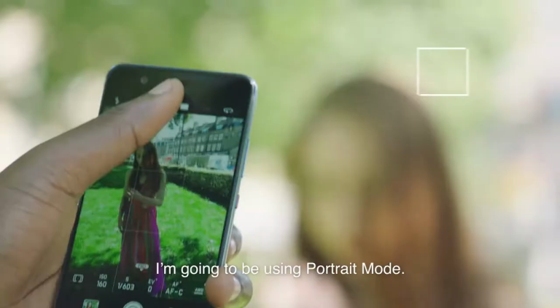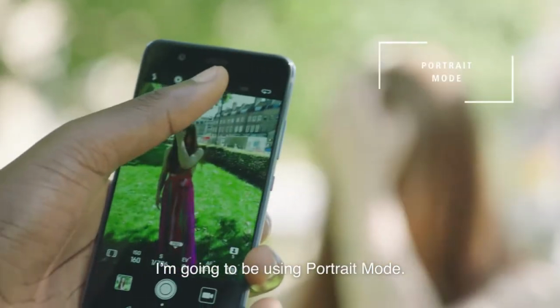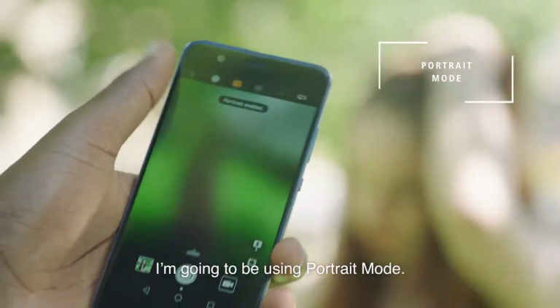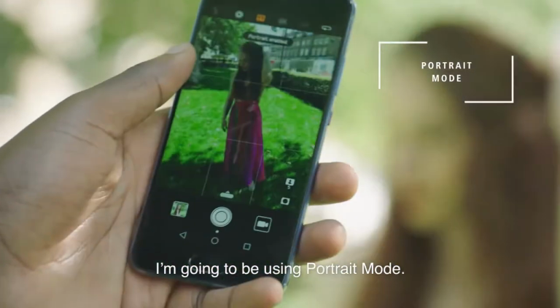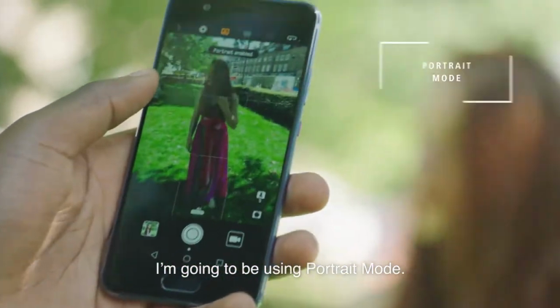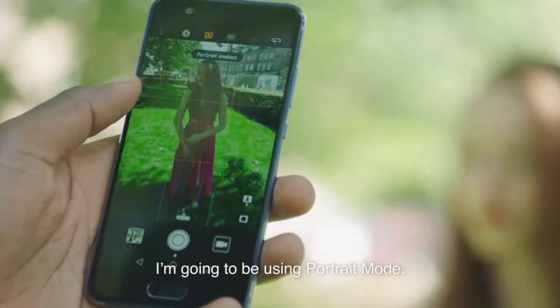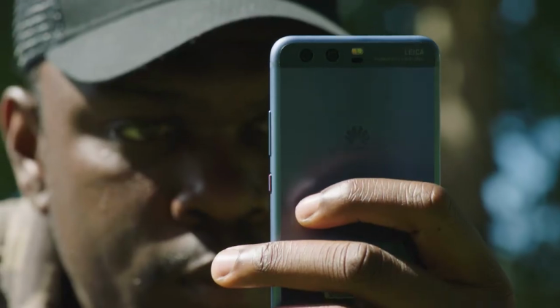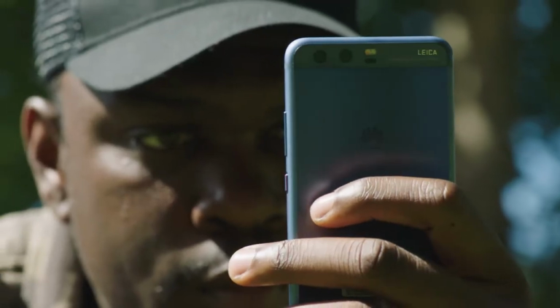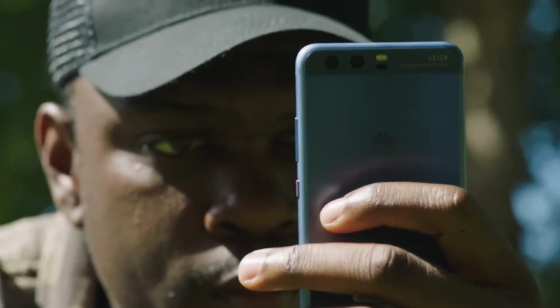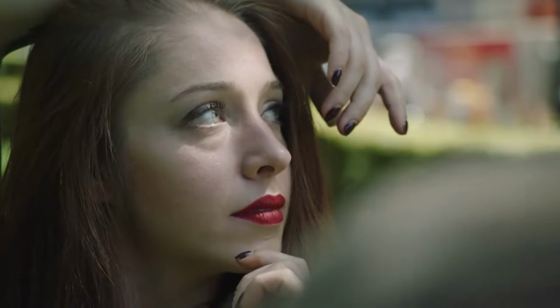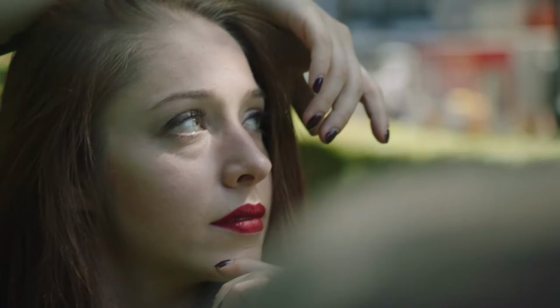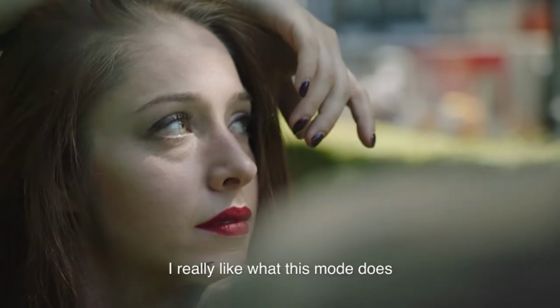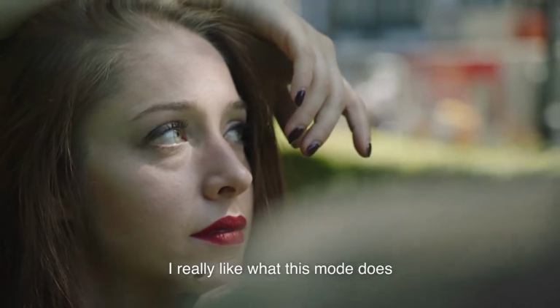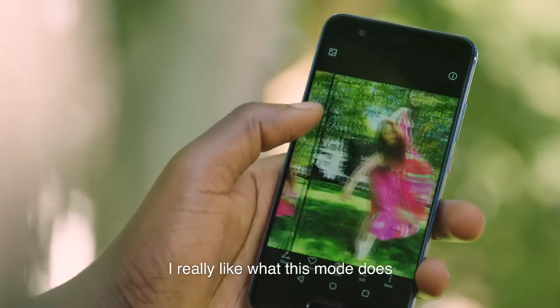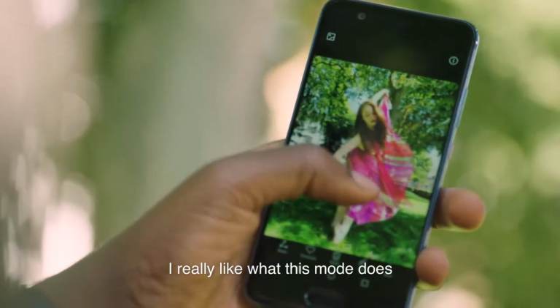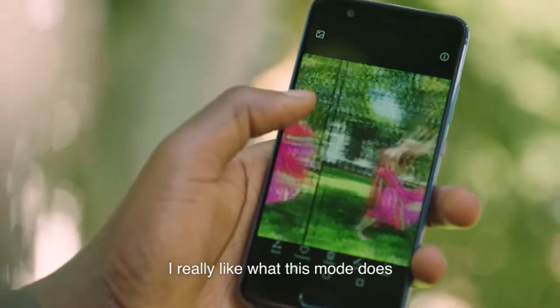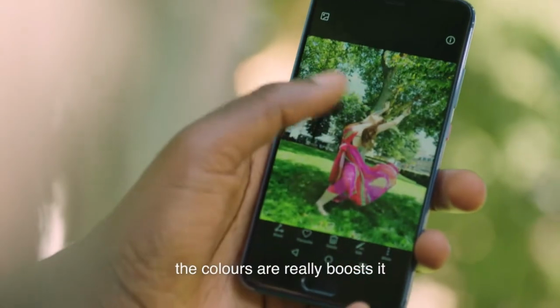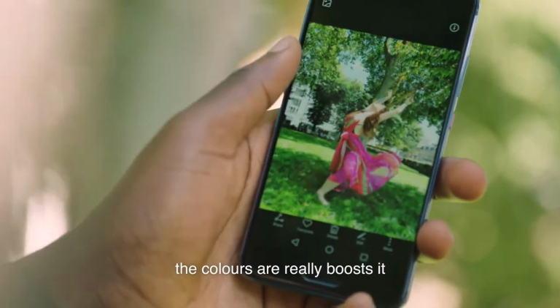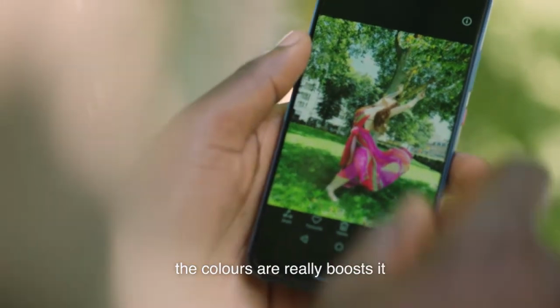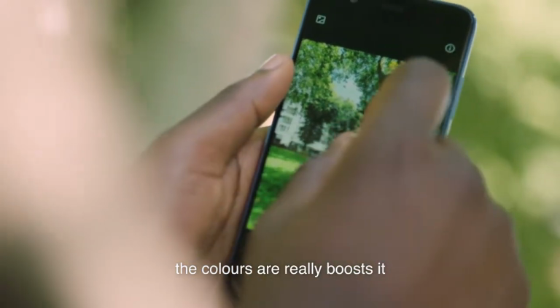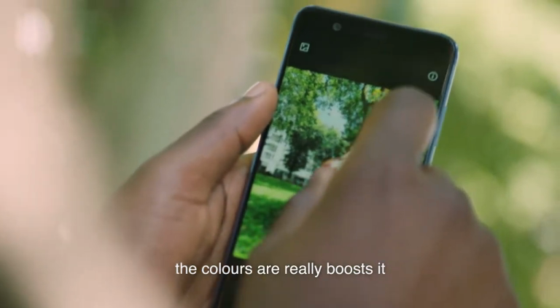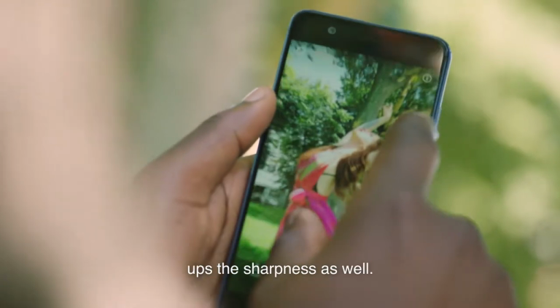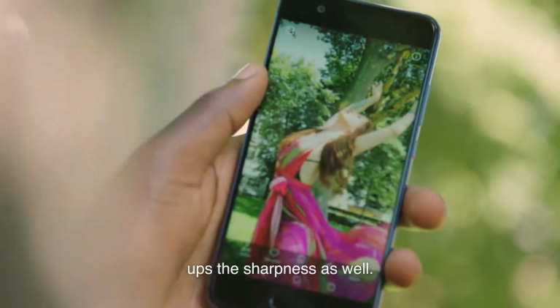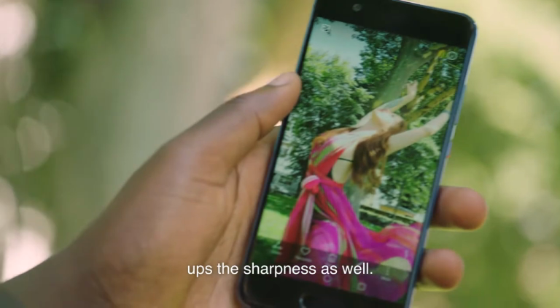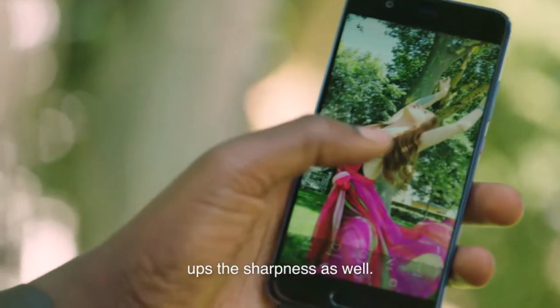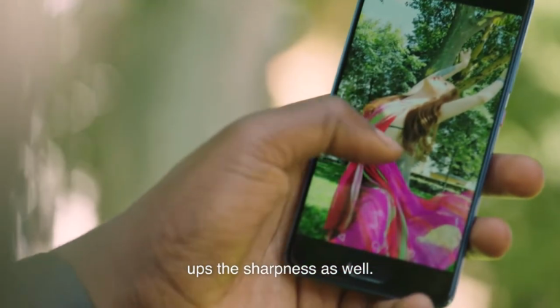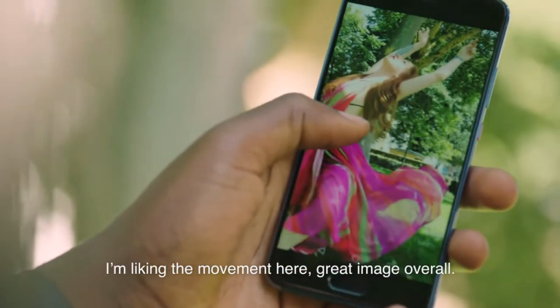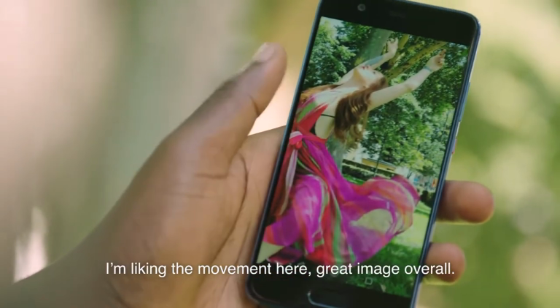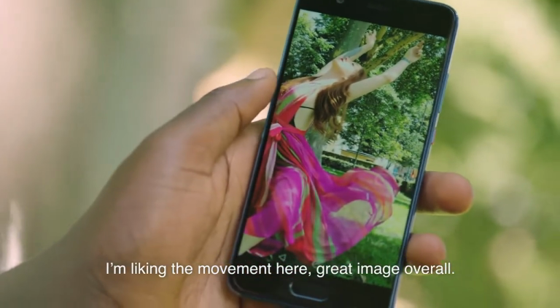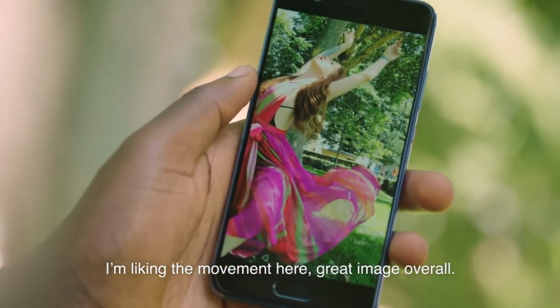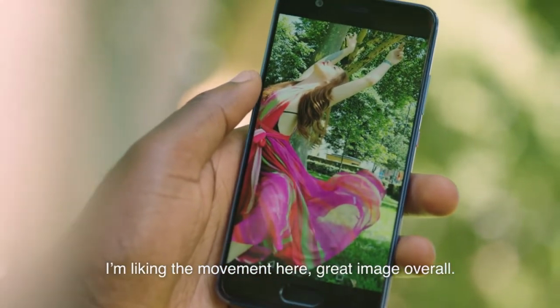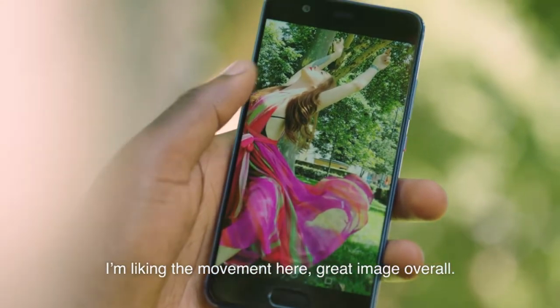I'm going to be using portrait mode. I really like what this mode does to the colours — it really boosts them up, and the sharpness as well. I'm liking the movement here, great image overall.